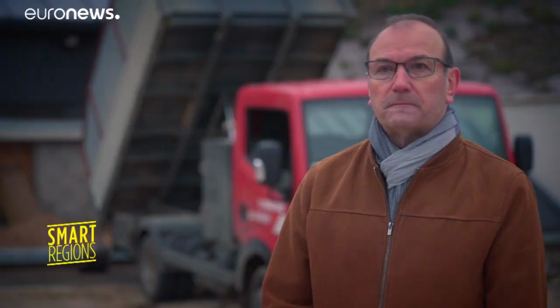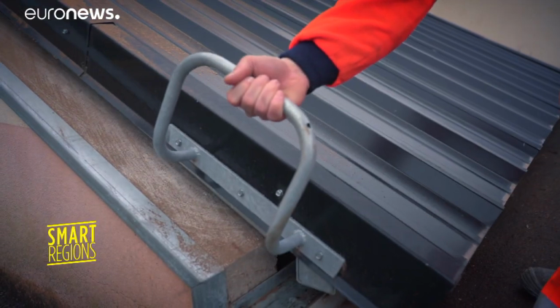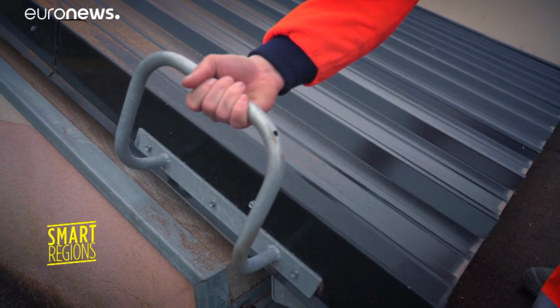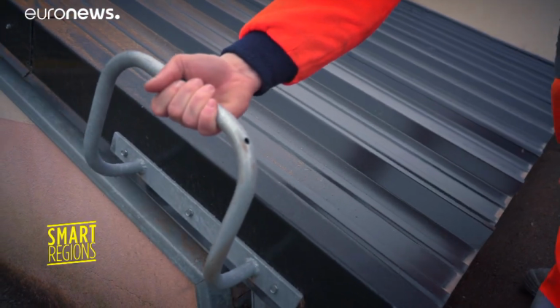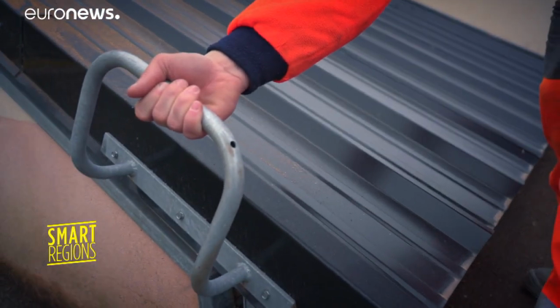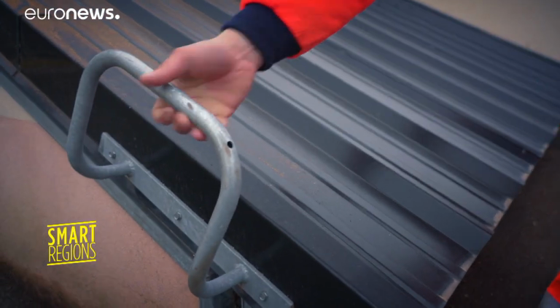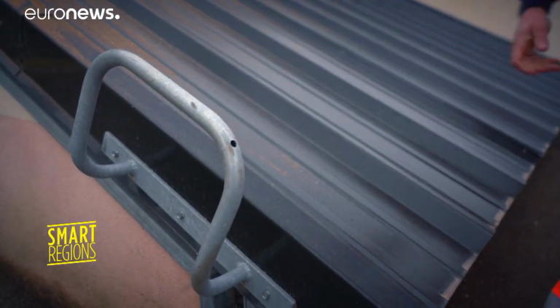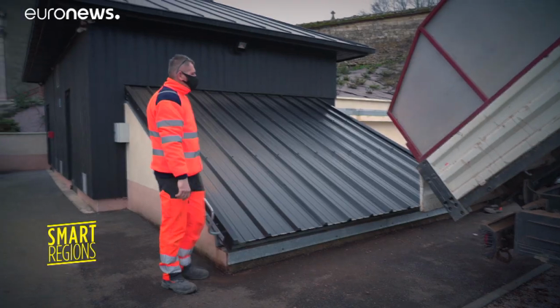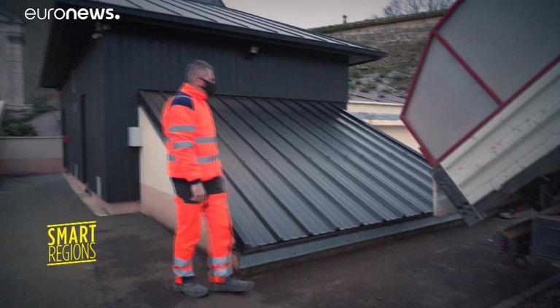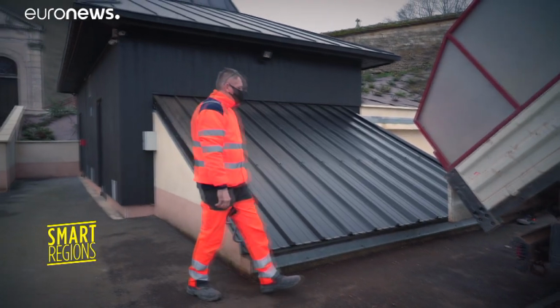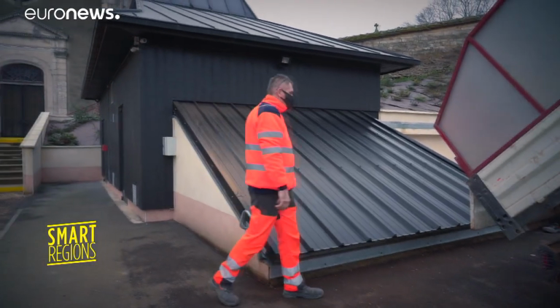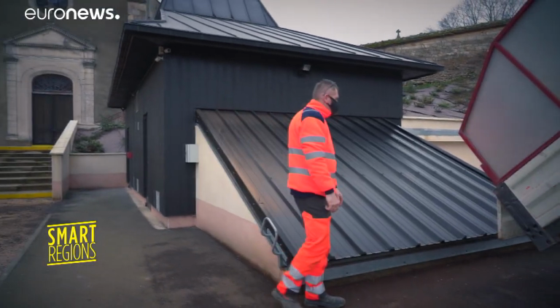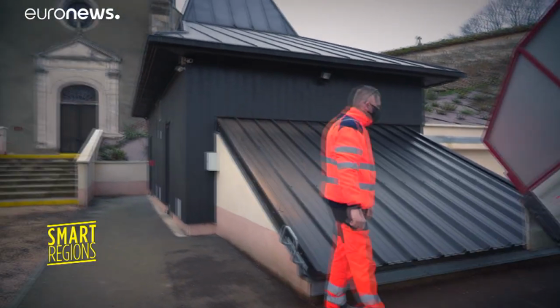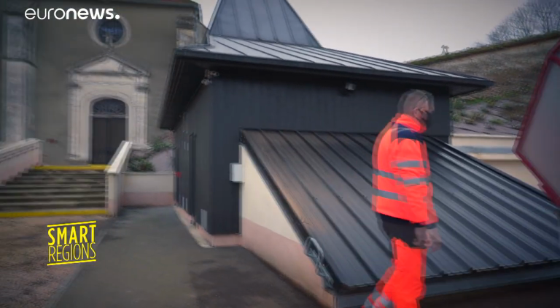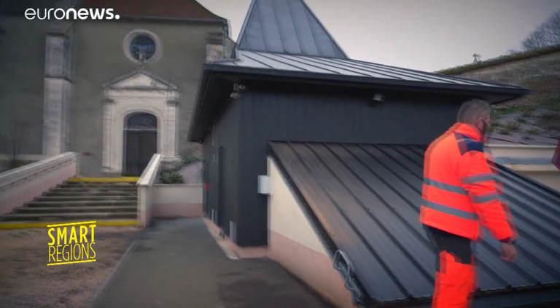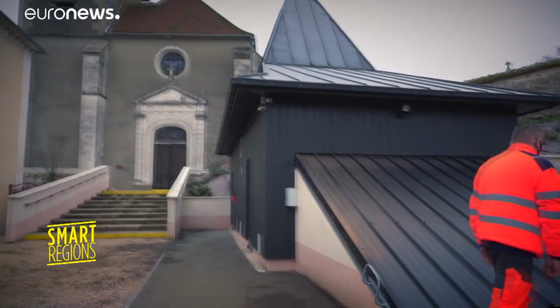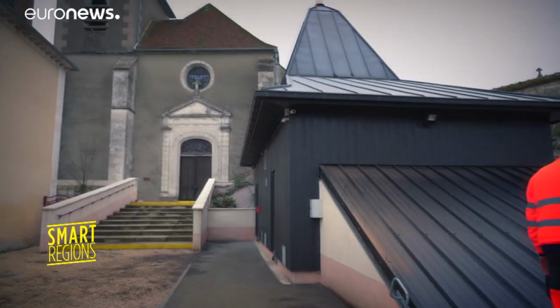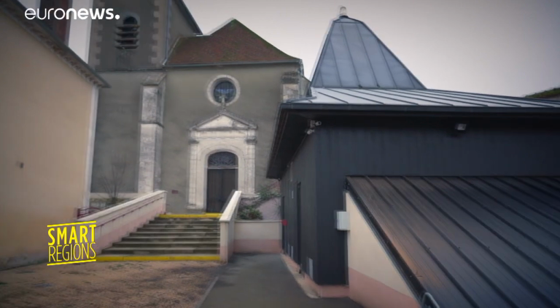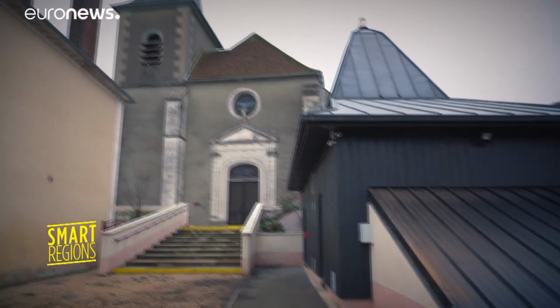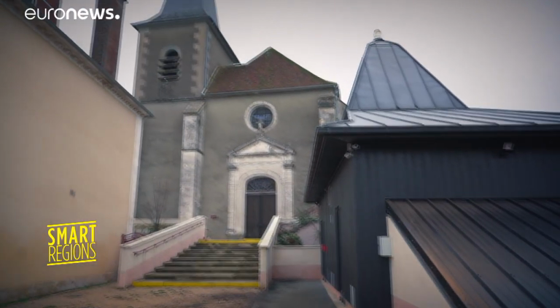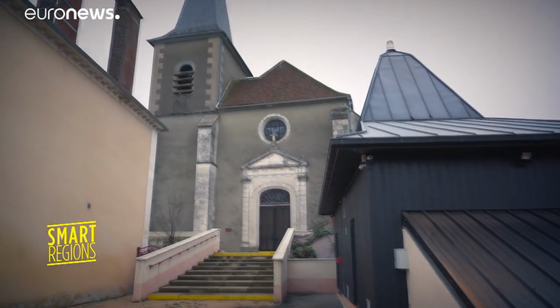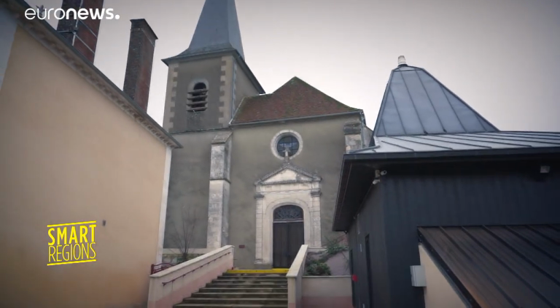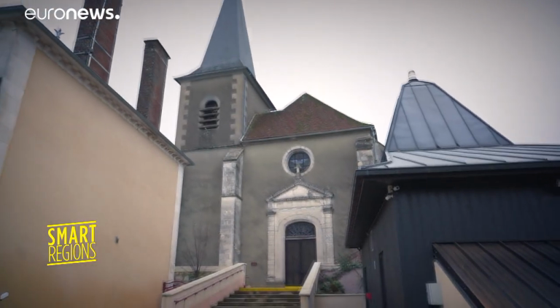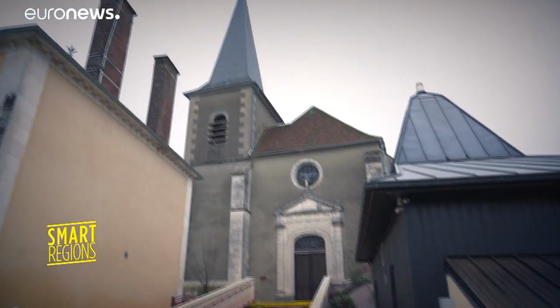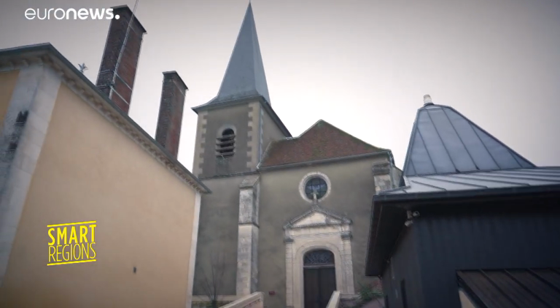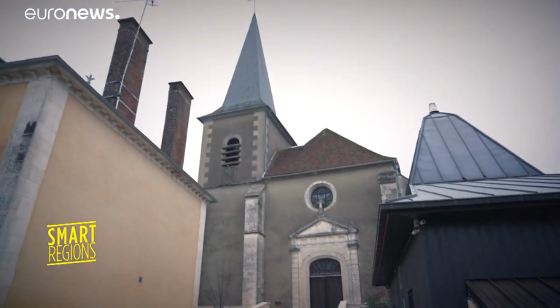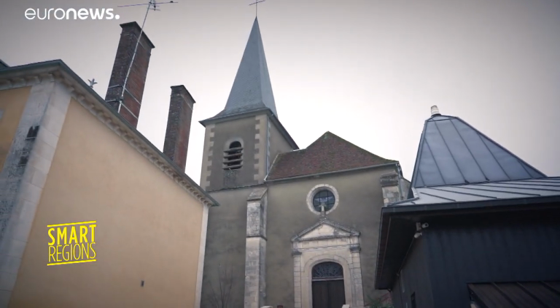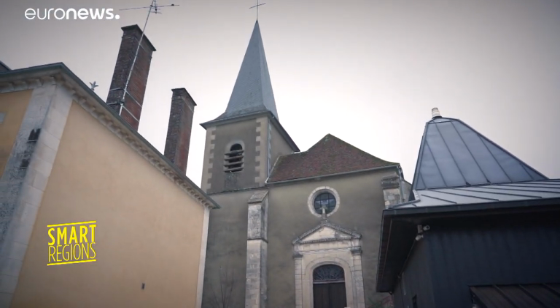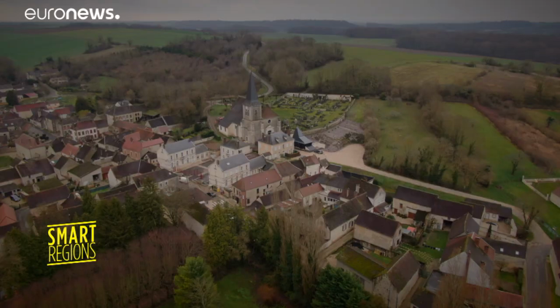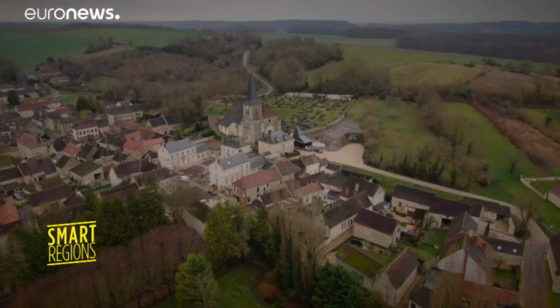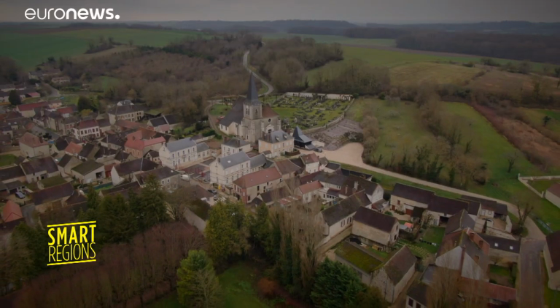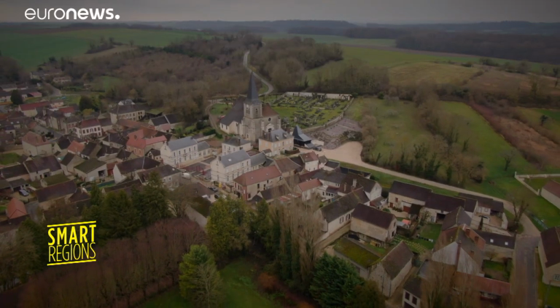The main network delivers heat to the city hall, nearby public housing, and two schools. Another facility serves a cultural centre on the outskirts of the village.